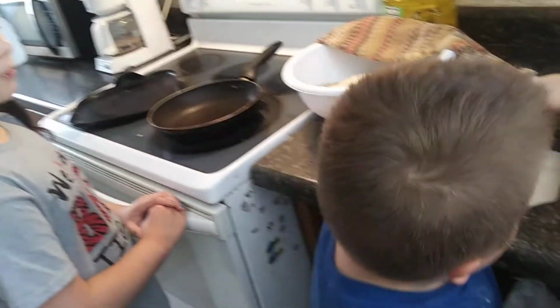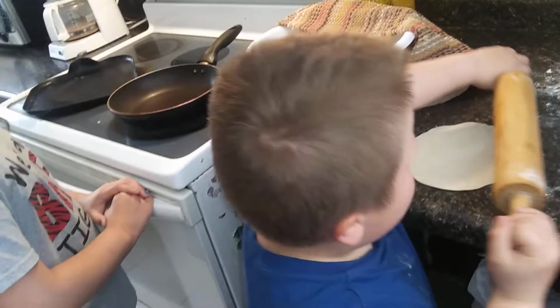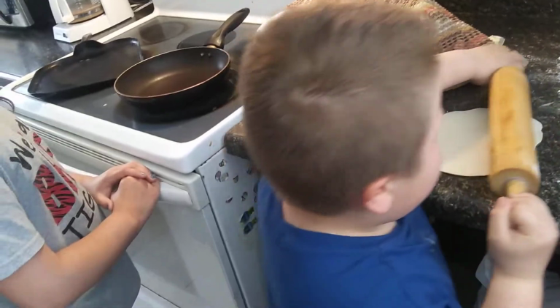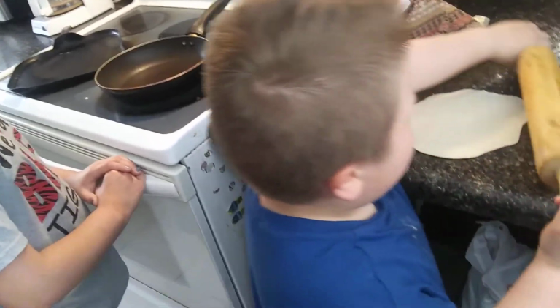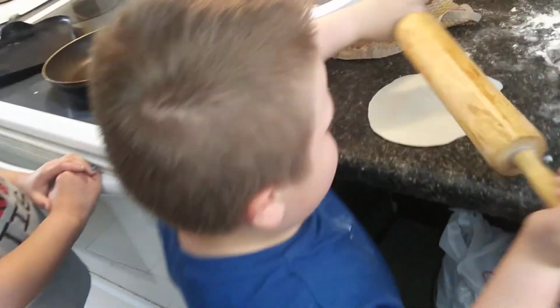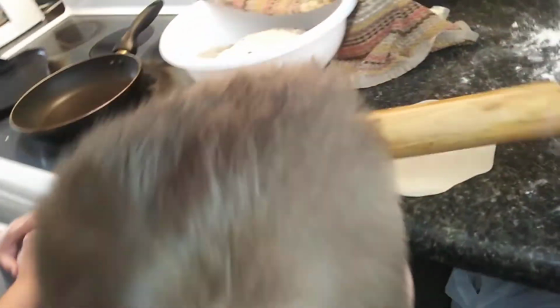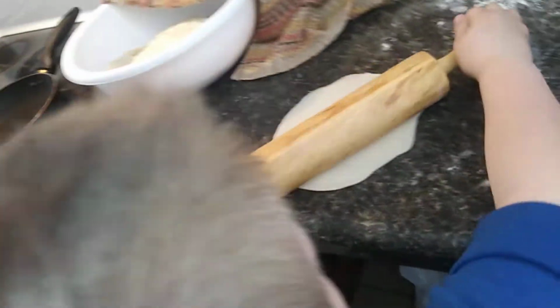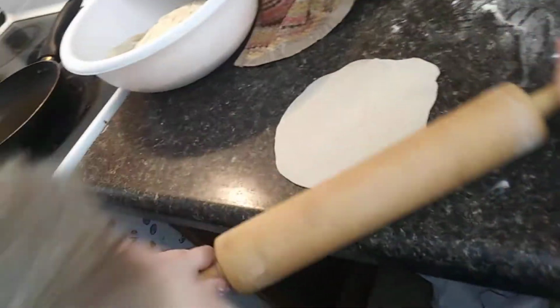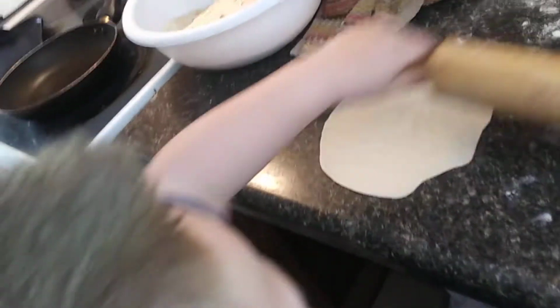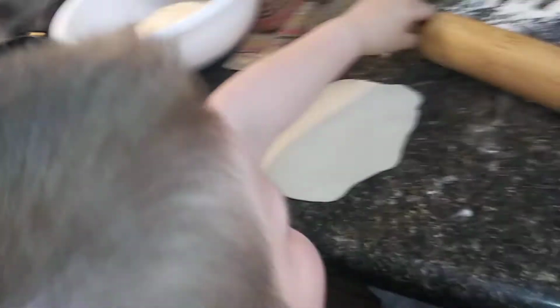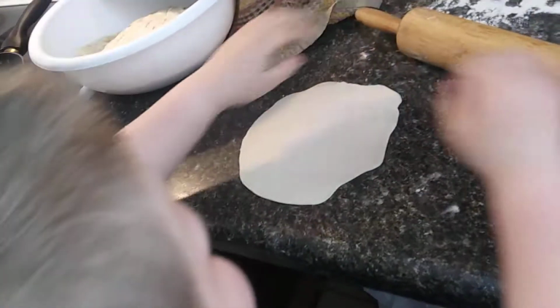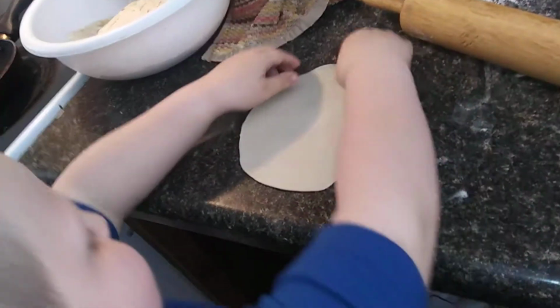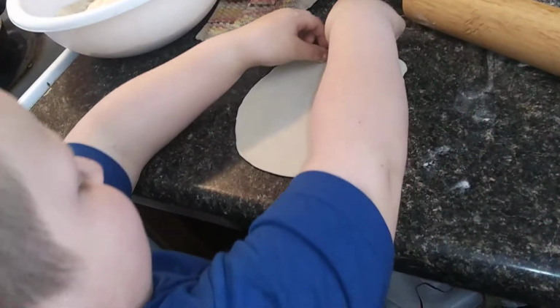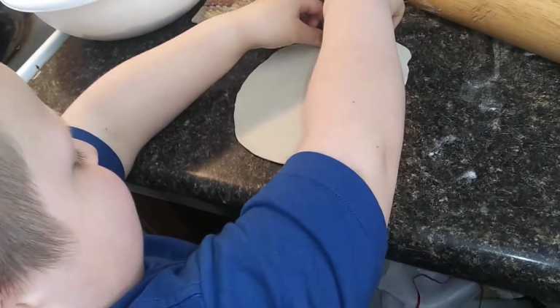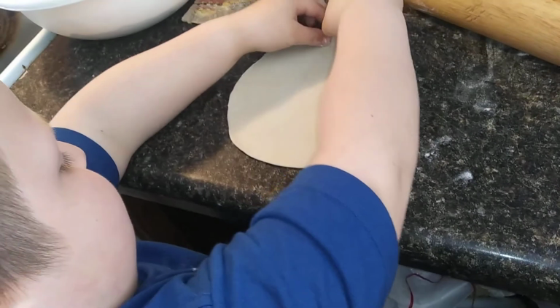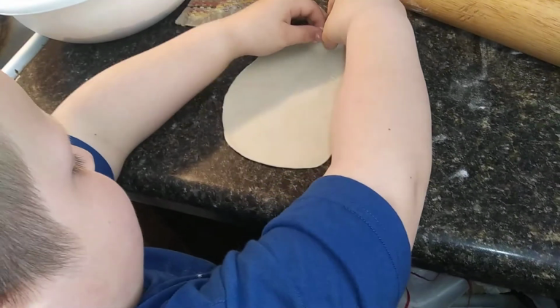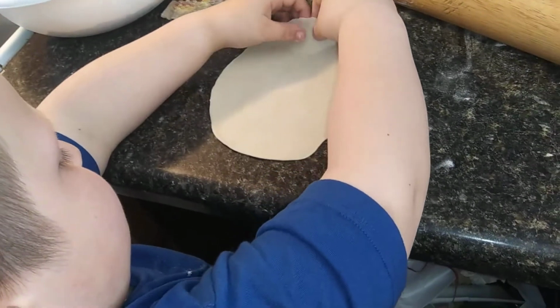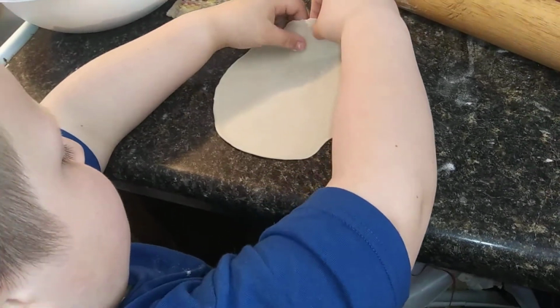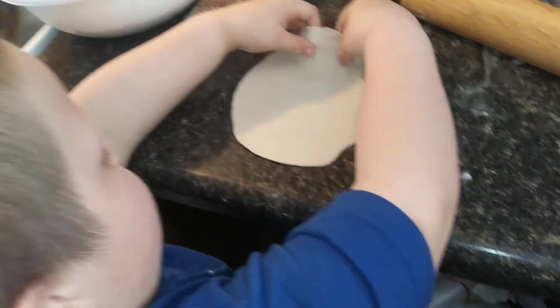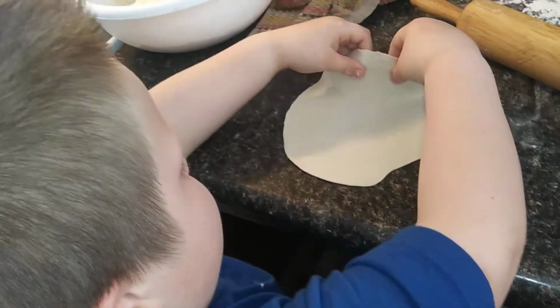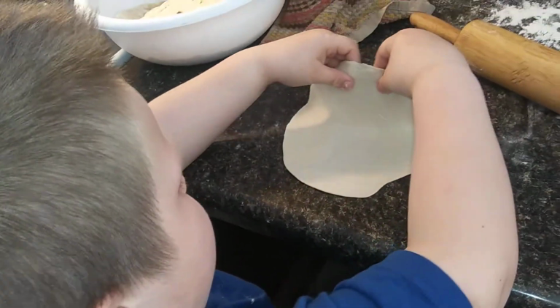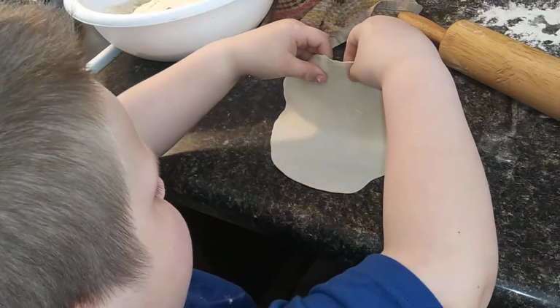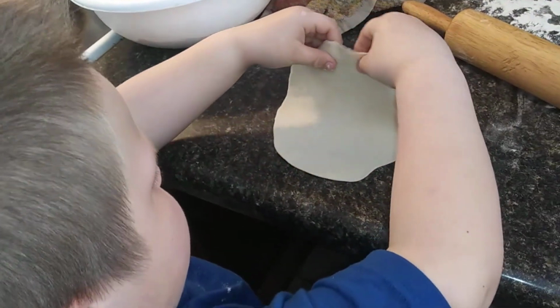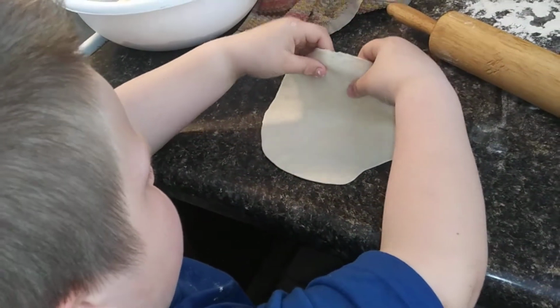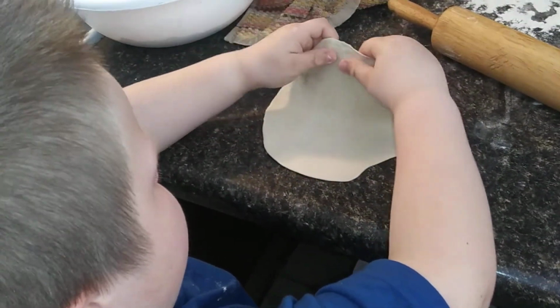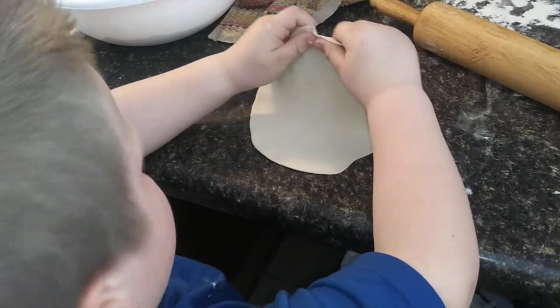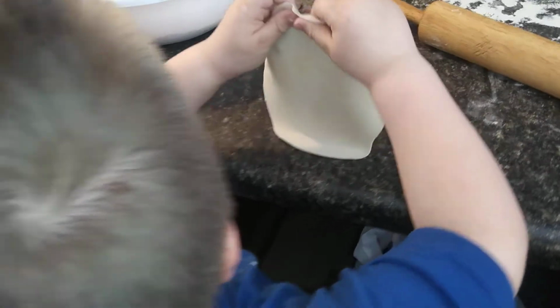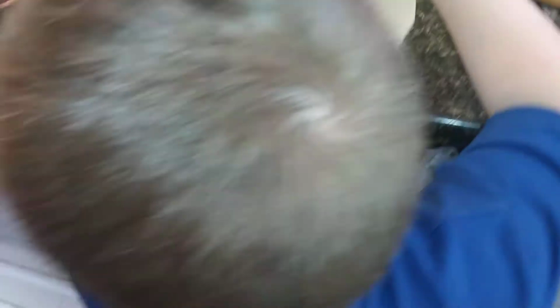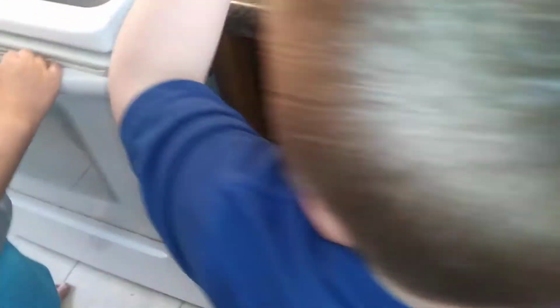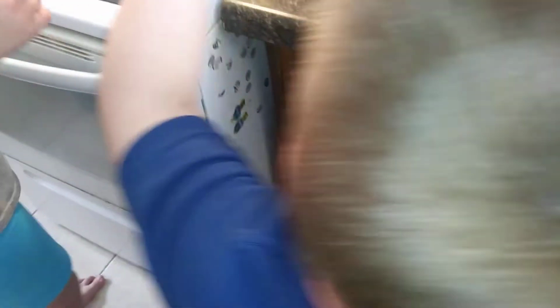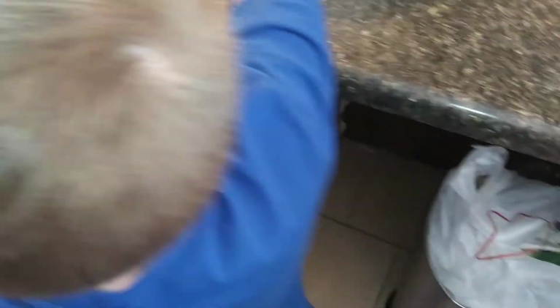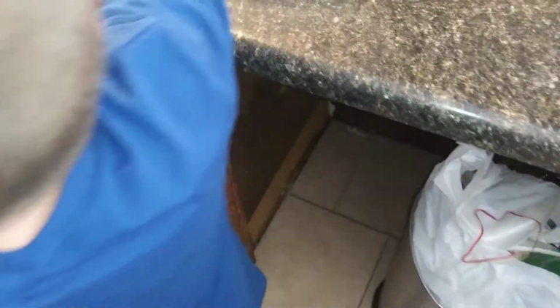Now pick it up slowly — pick it up slowly from the corner so it won't rip, and put it on the pan so it can cook on that hot one.